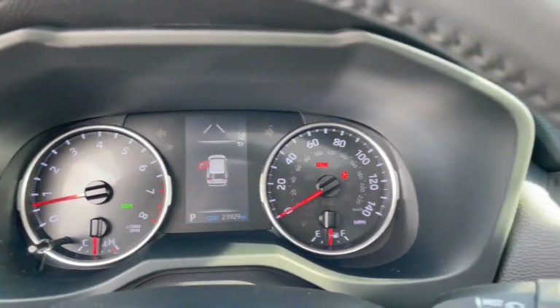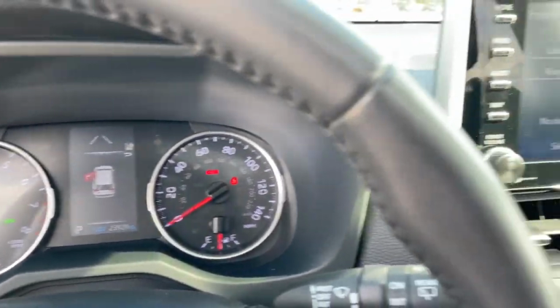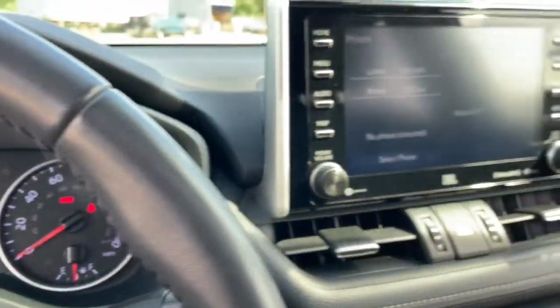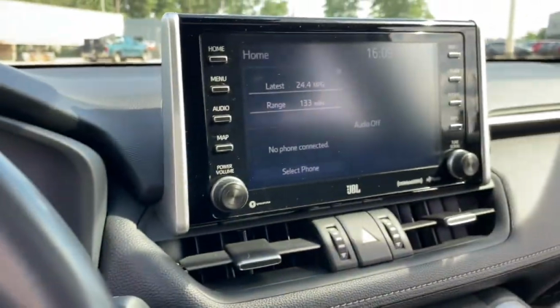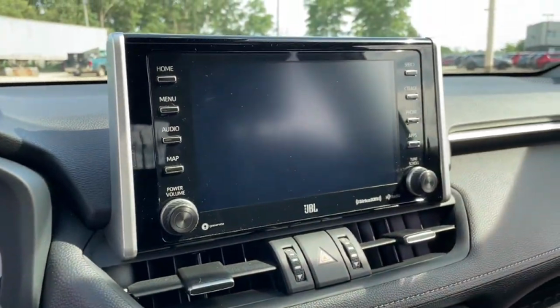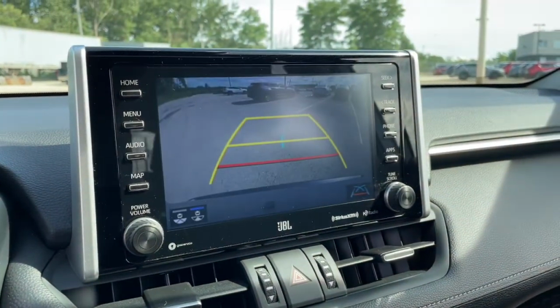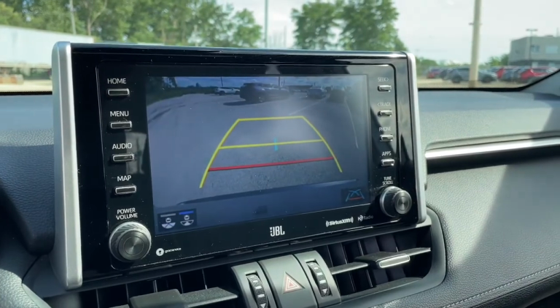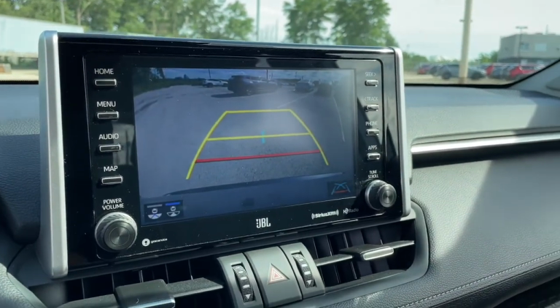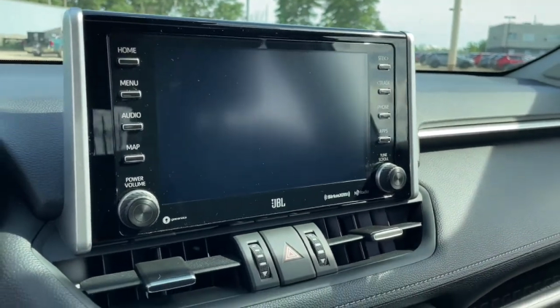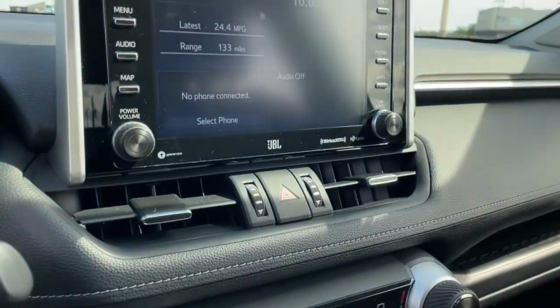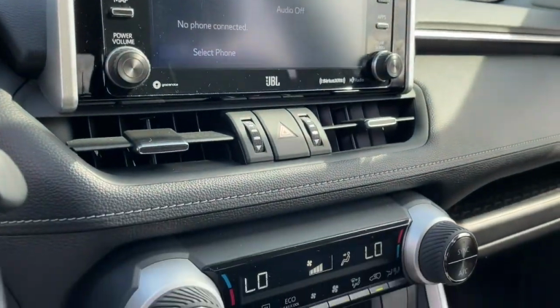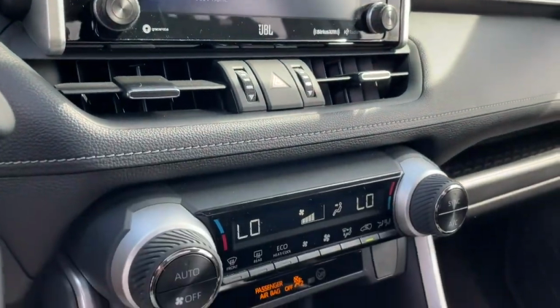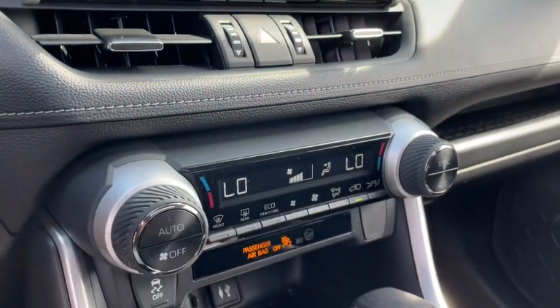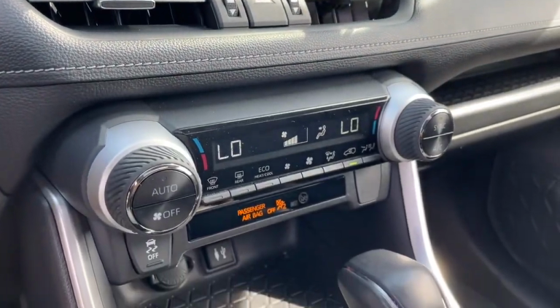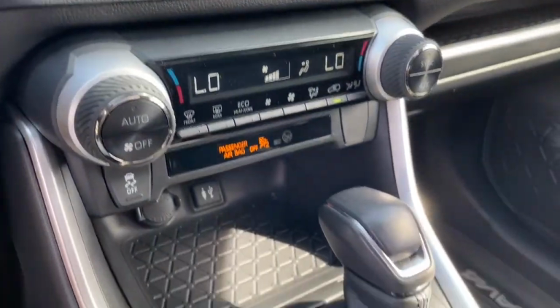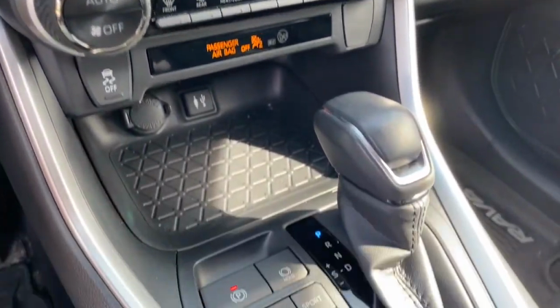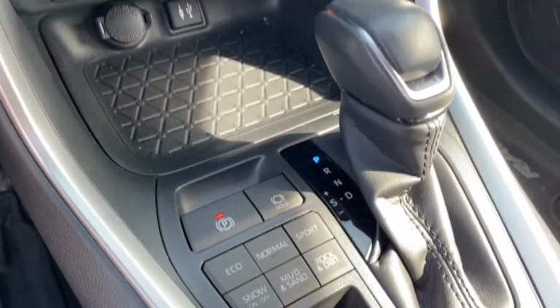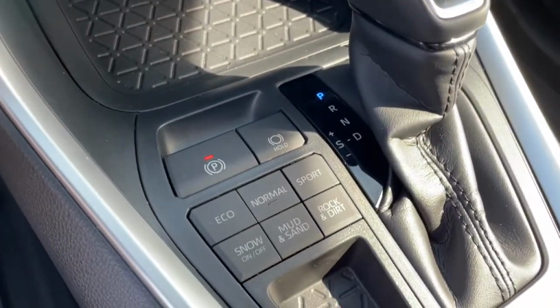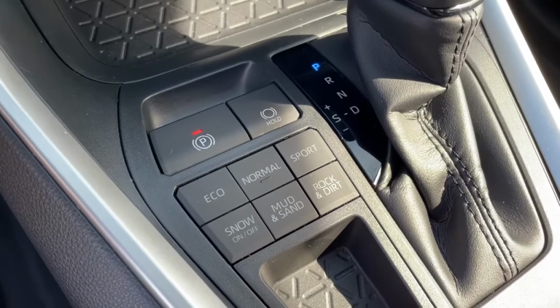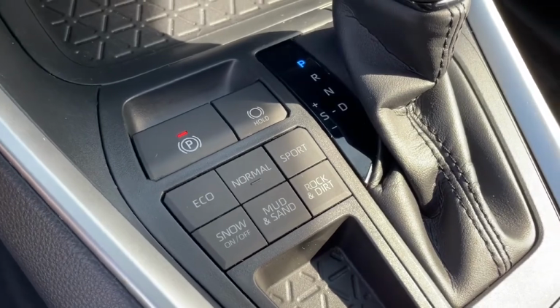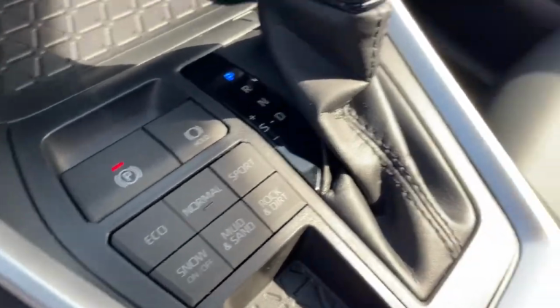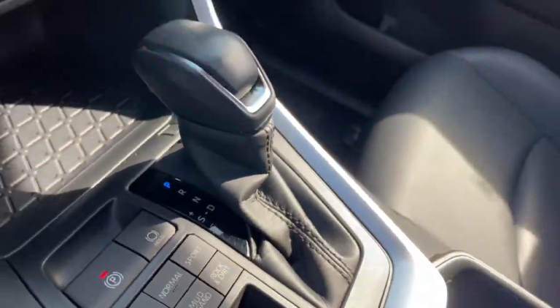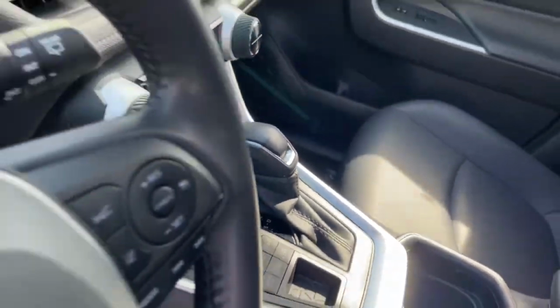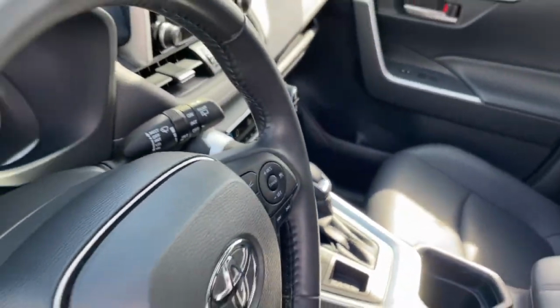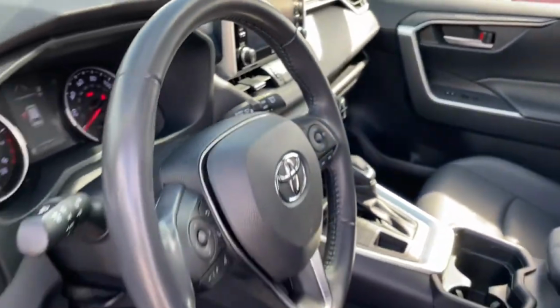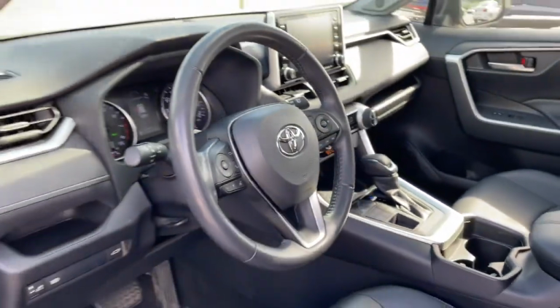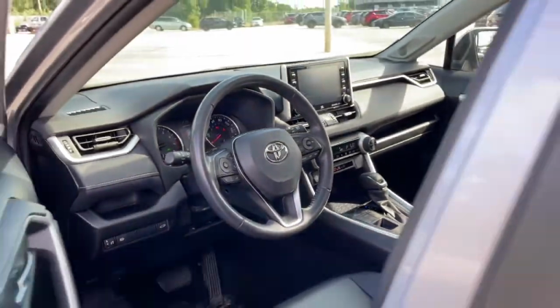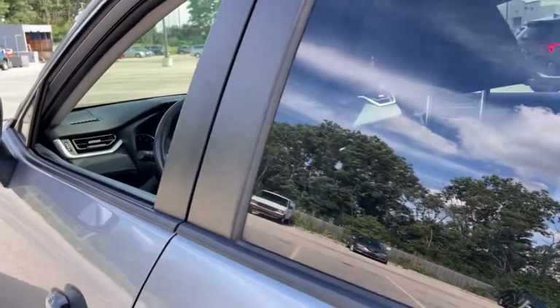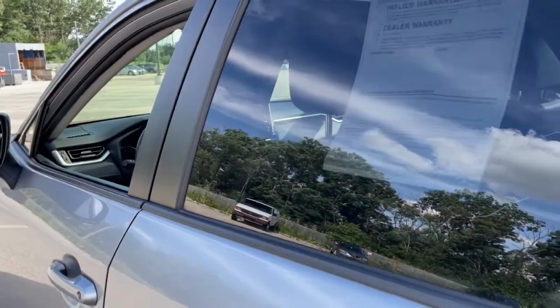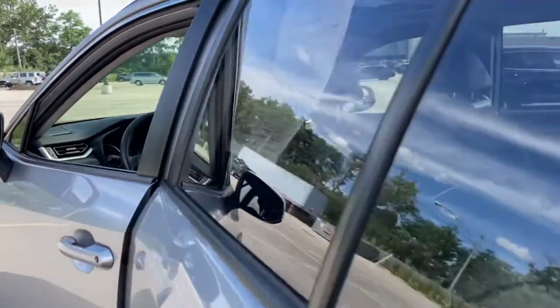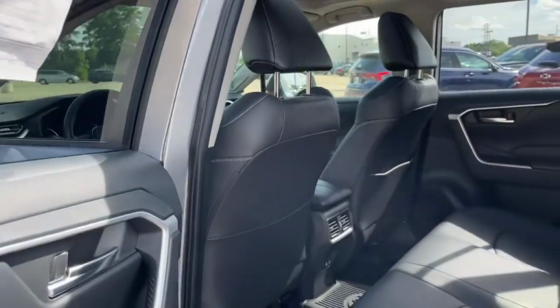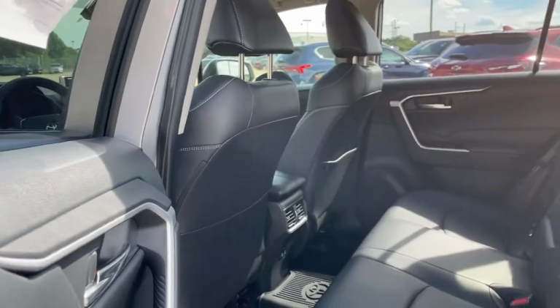All-wheel drive, sunroof/moonroof, keyless entry, adaptive cruise control, keyless start, power liftgate, lane keeping assist, fog lamps, heated mirrors, backup camera.